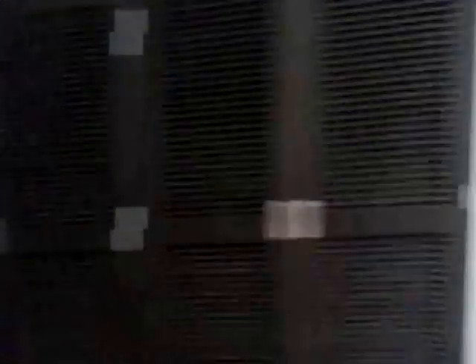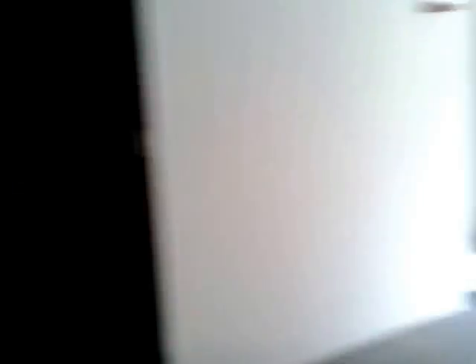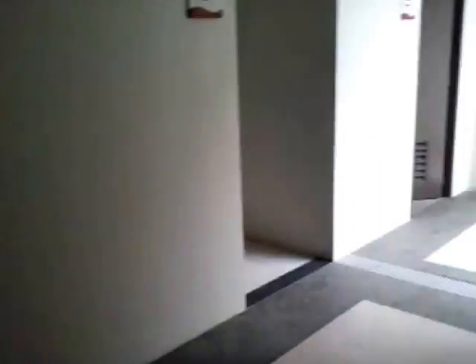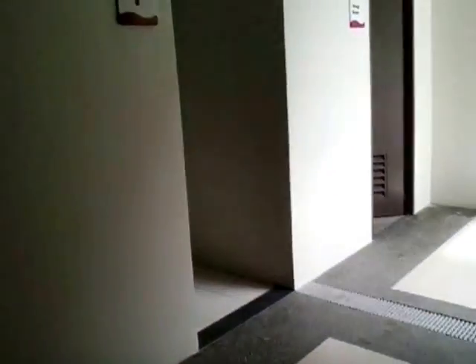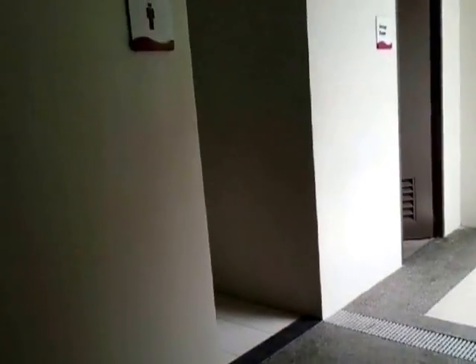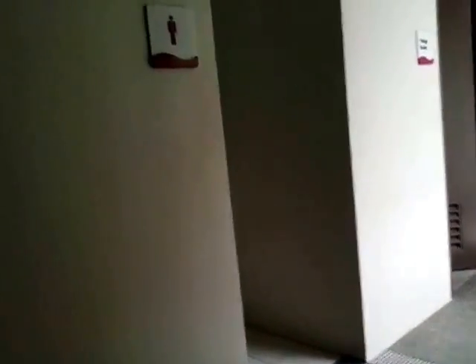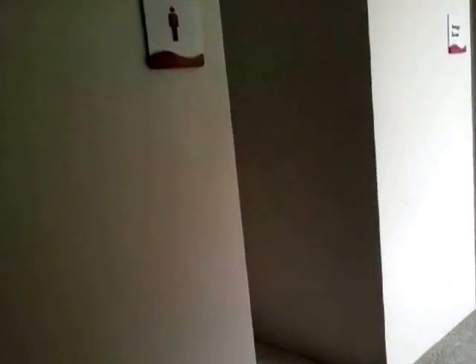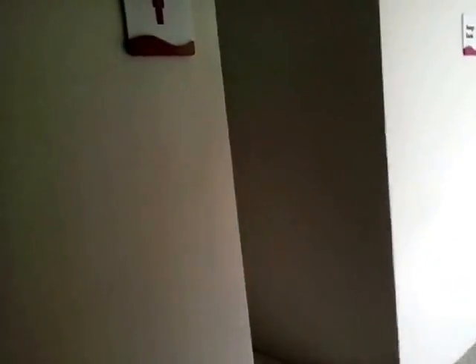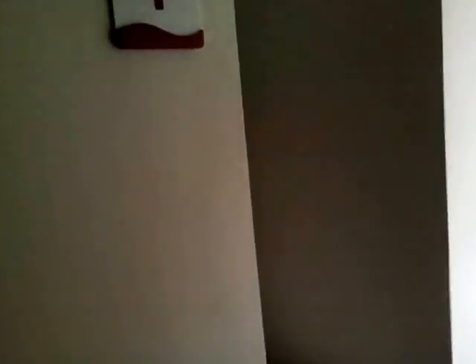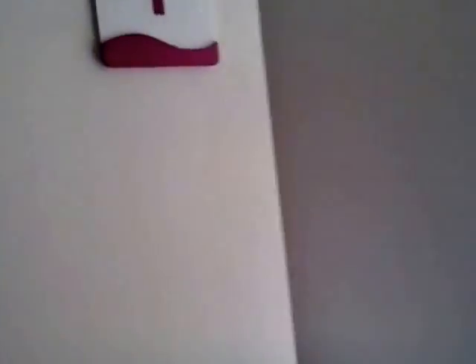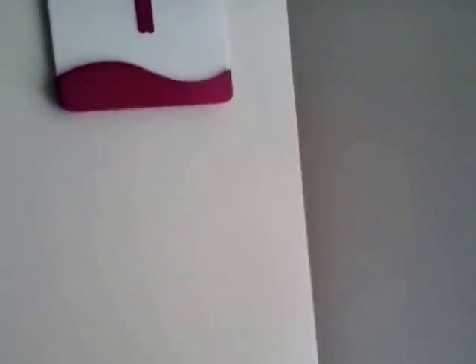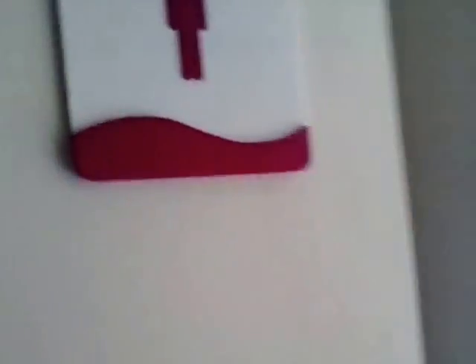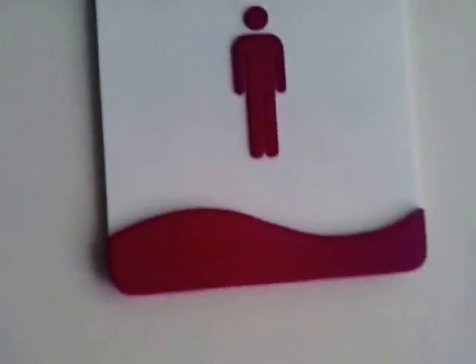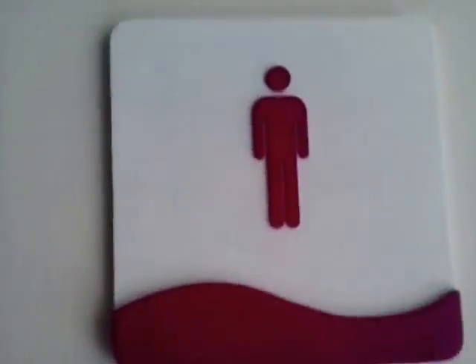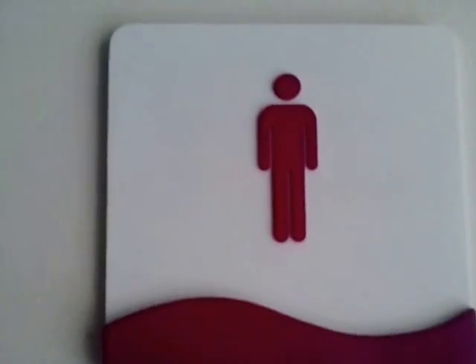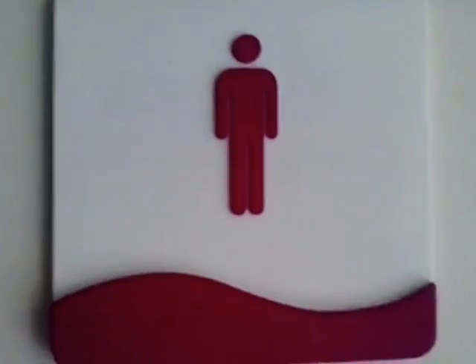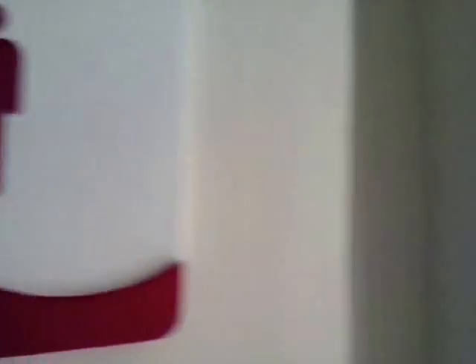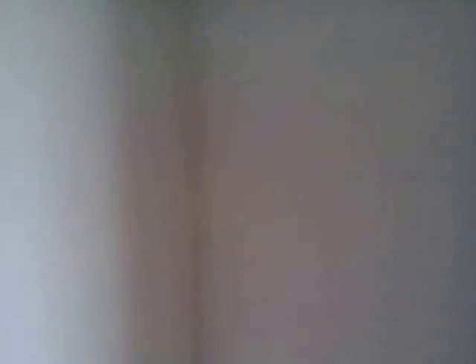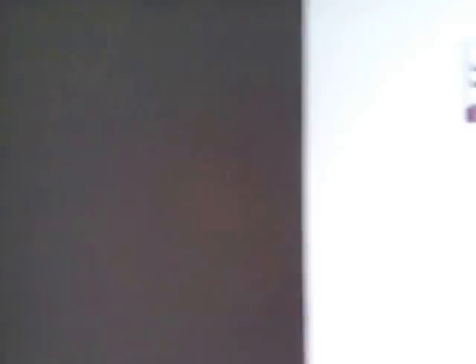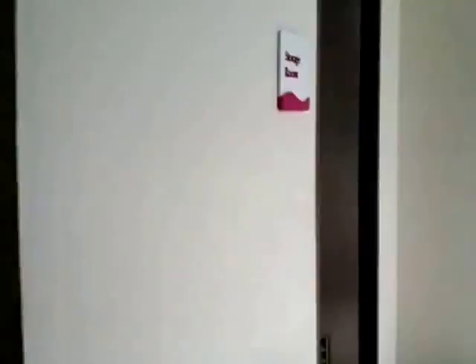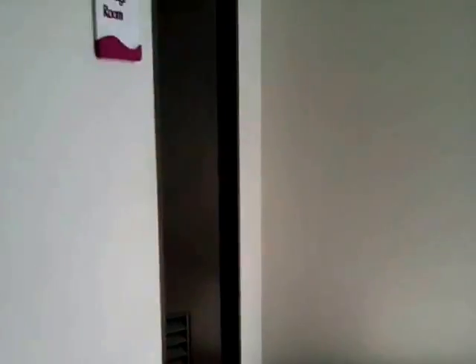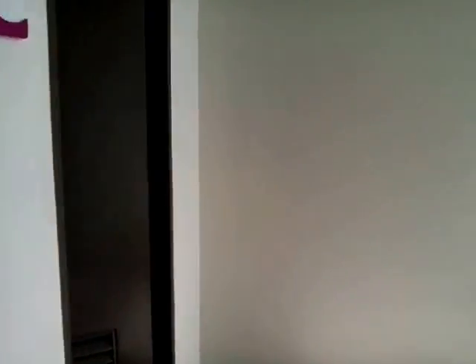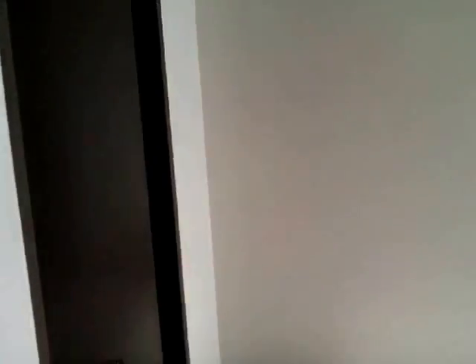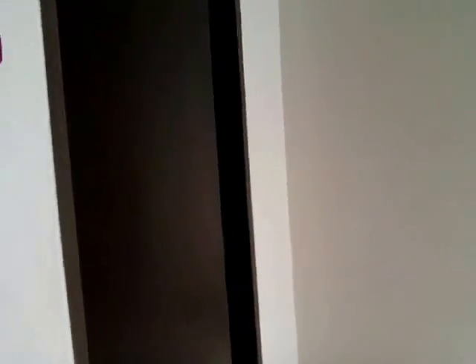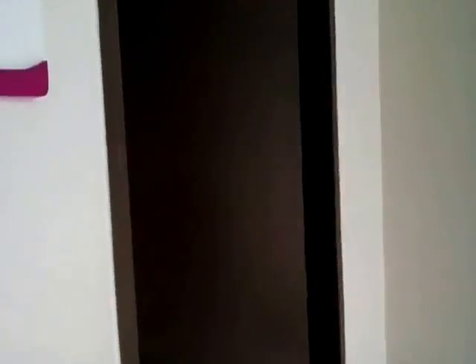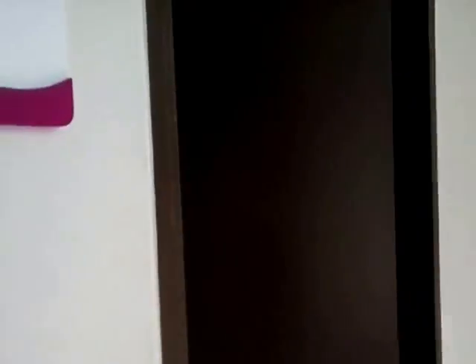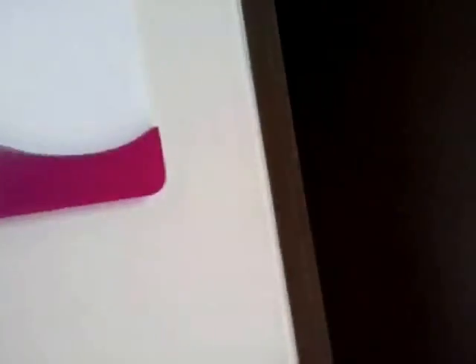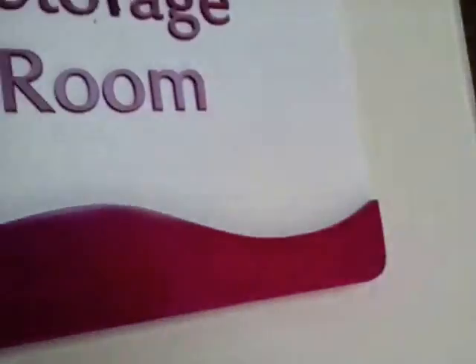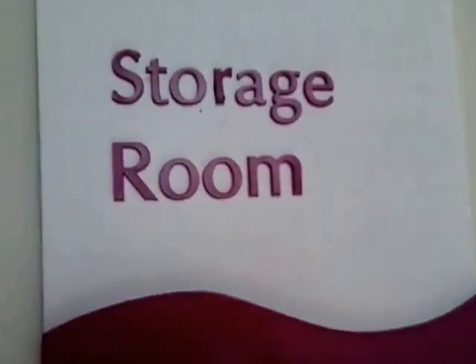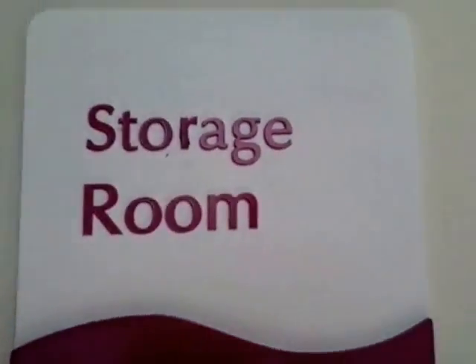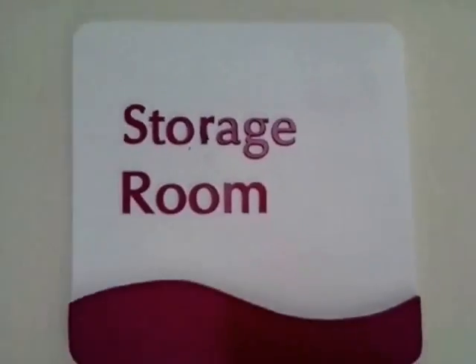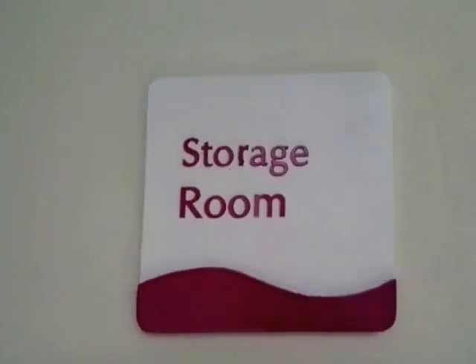Tapos men's comfort room. Tapos meron storage ulit sa baba.